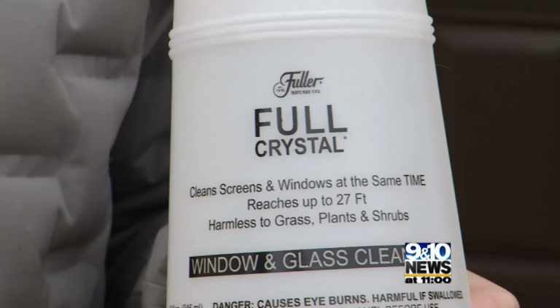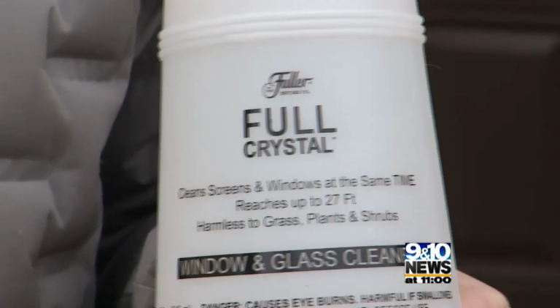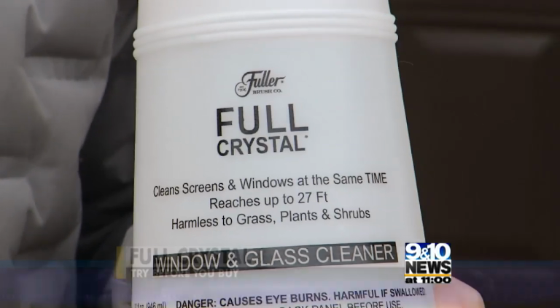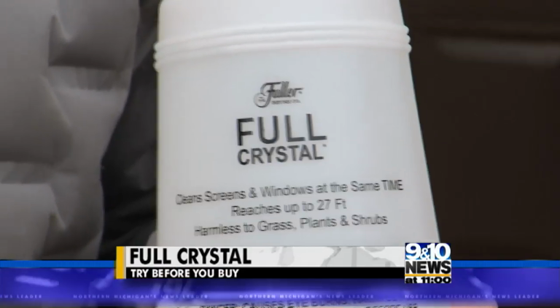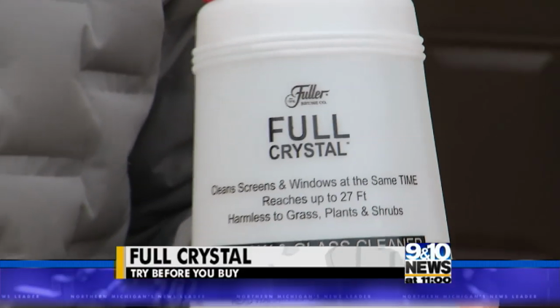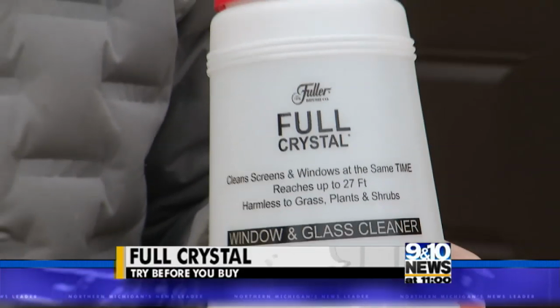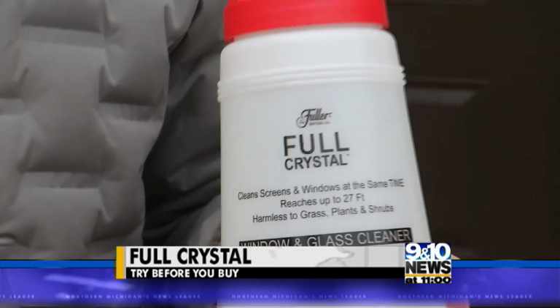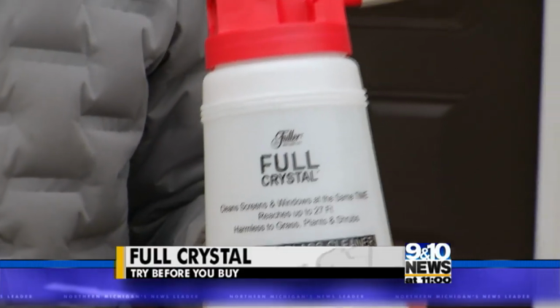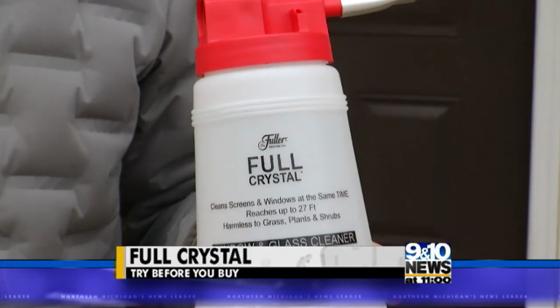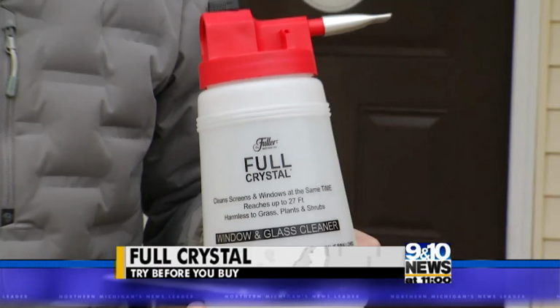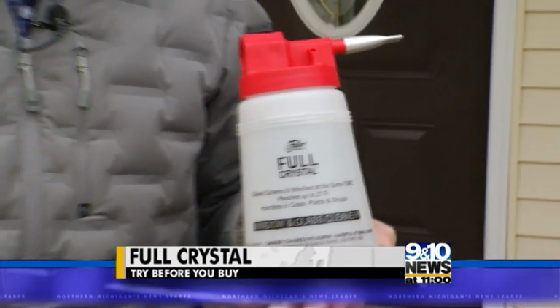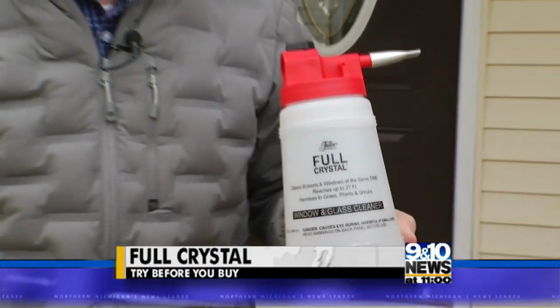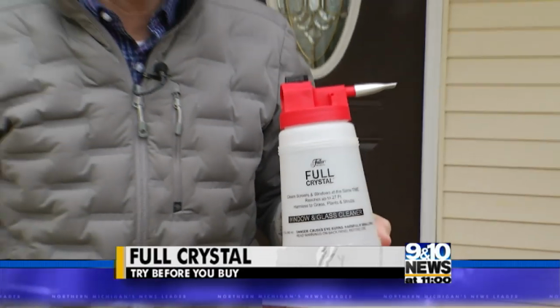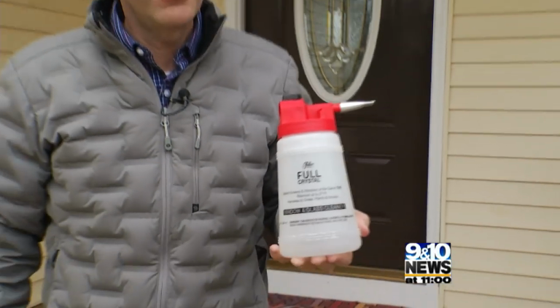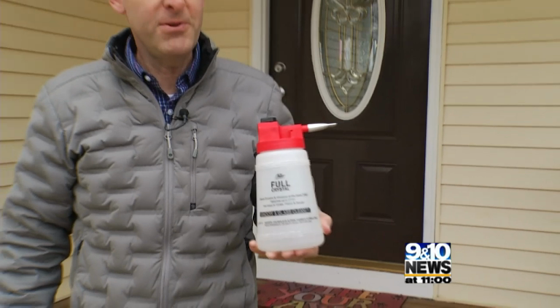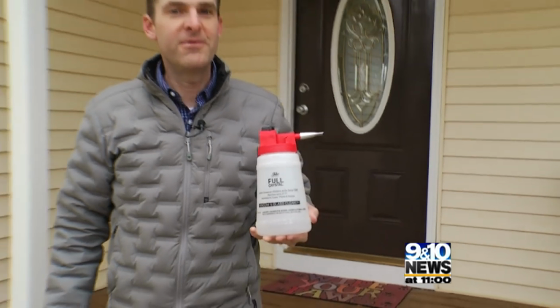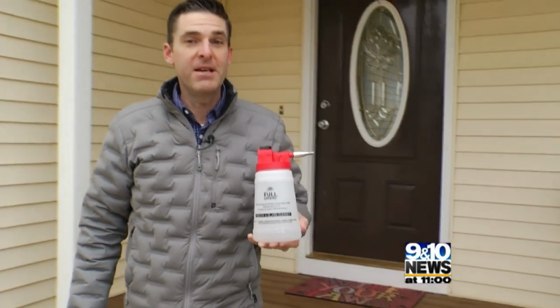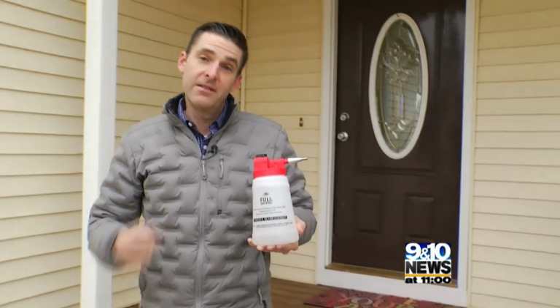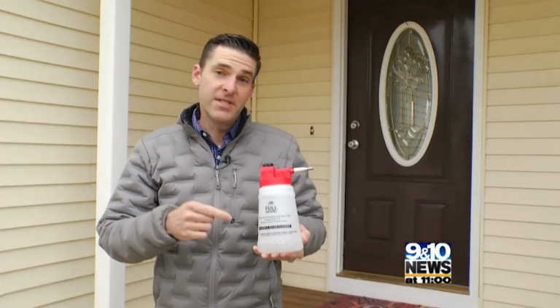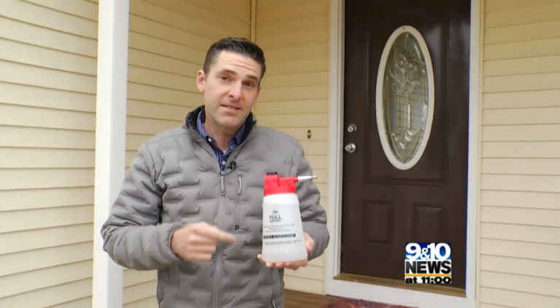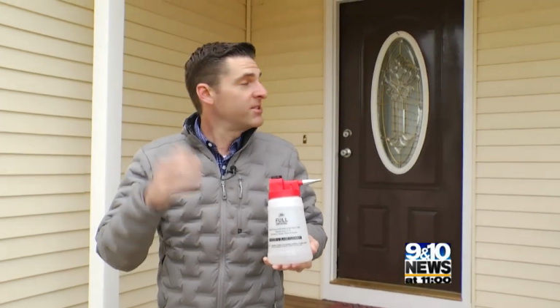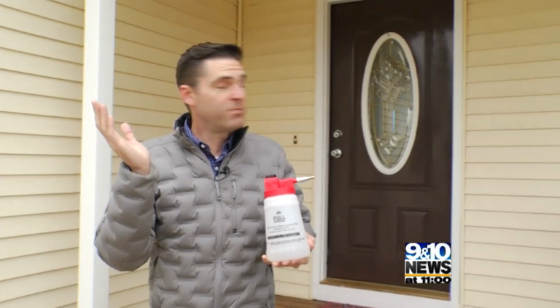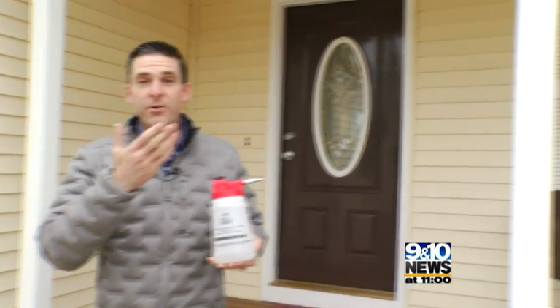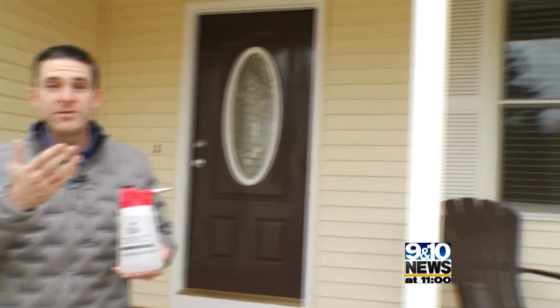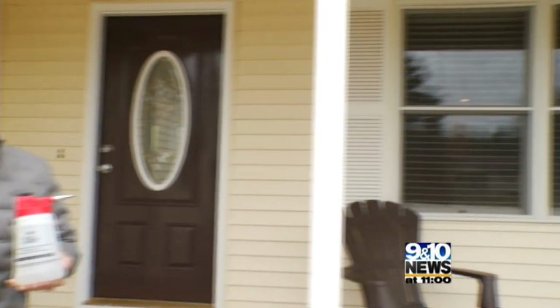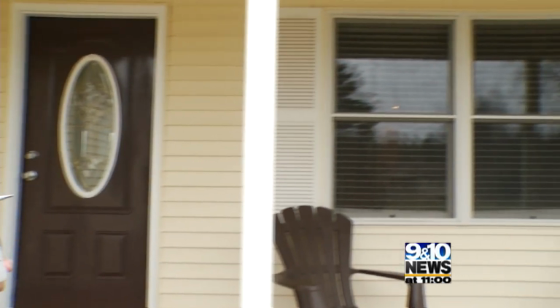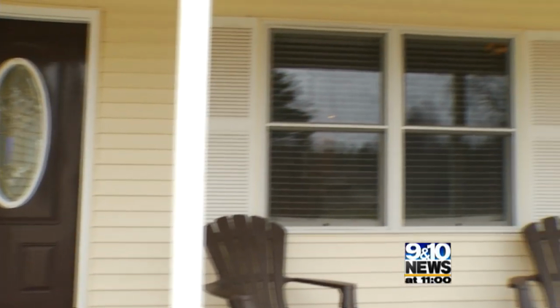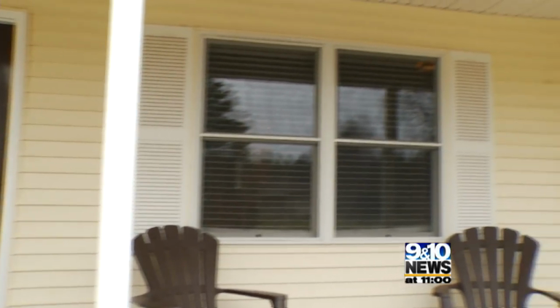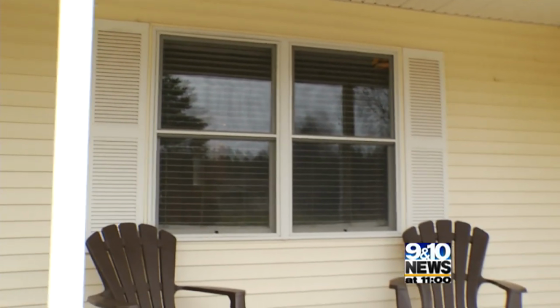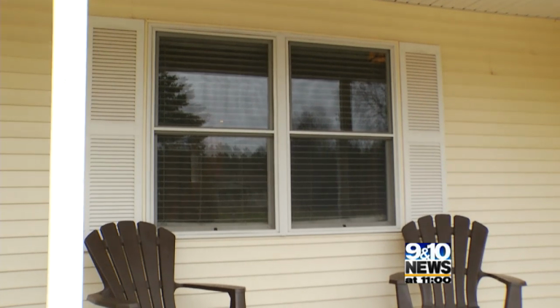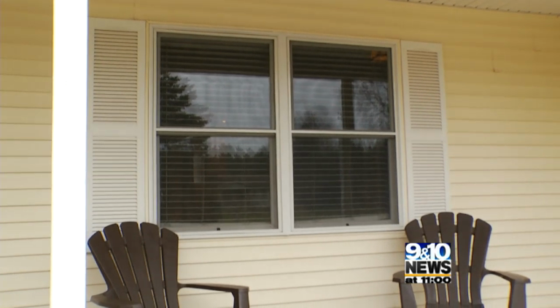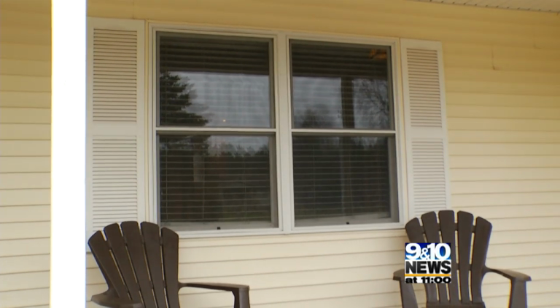We're always looking for a product that makes your life easier, and Full Crystal could be one of them. Use this to spray your windows and clean them with no scrubbing involved.